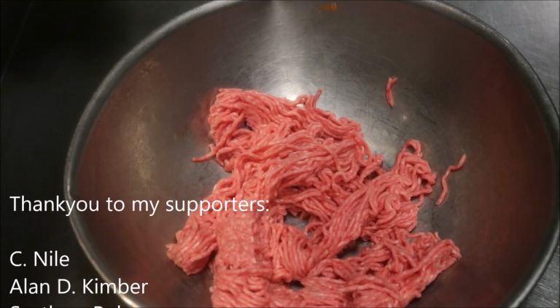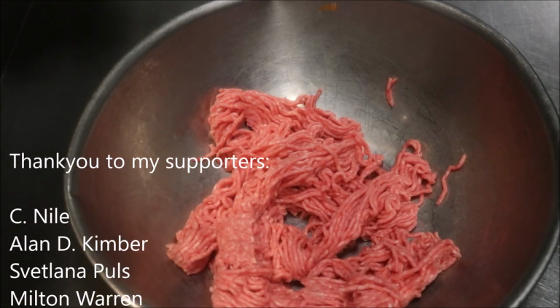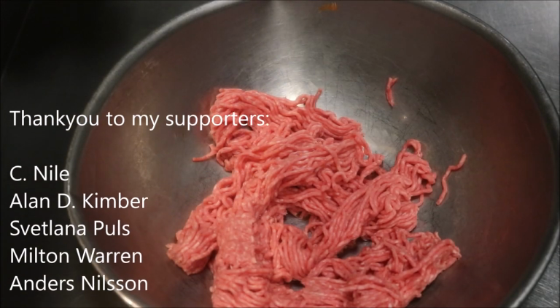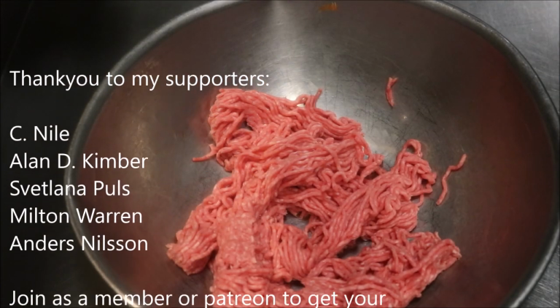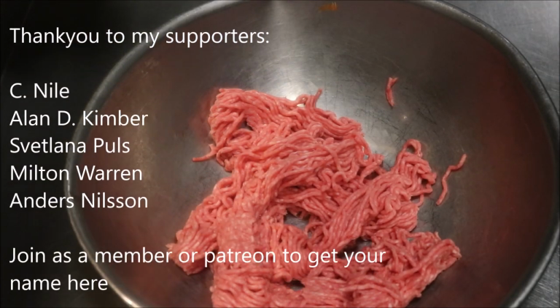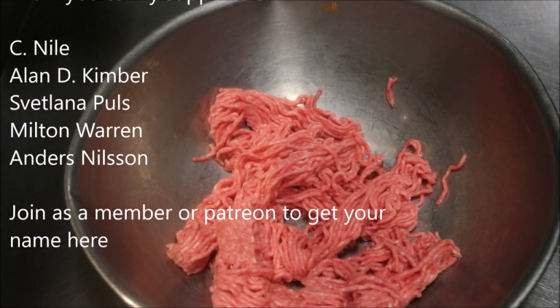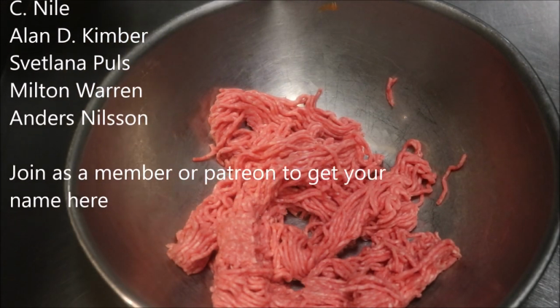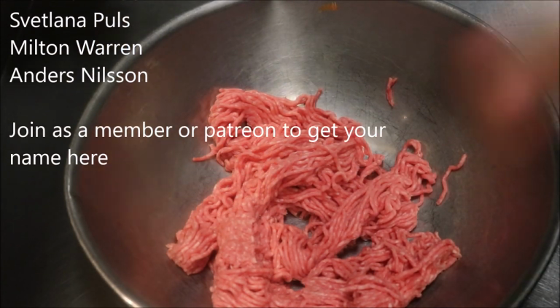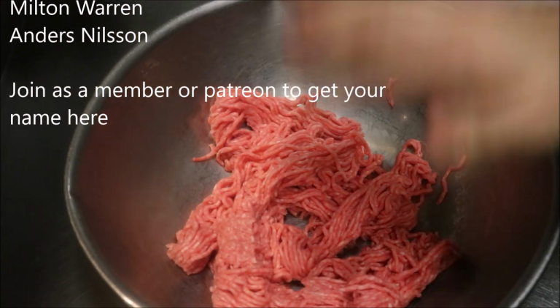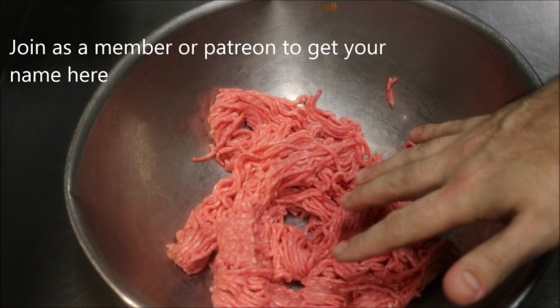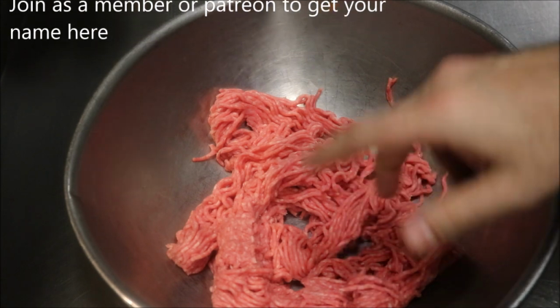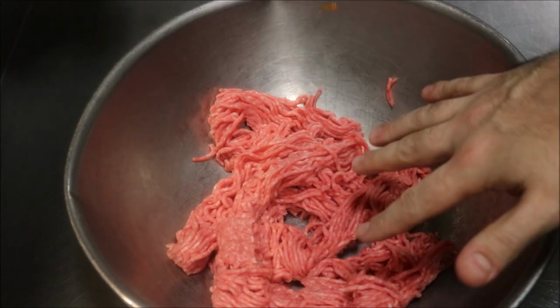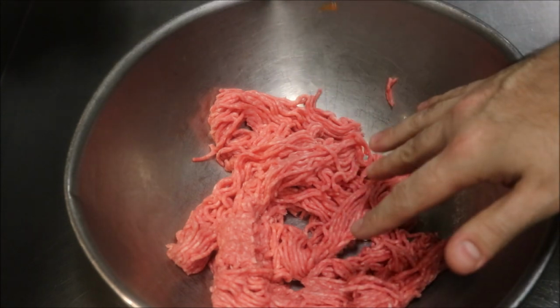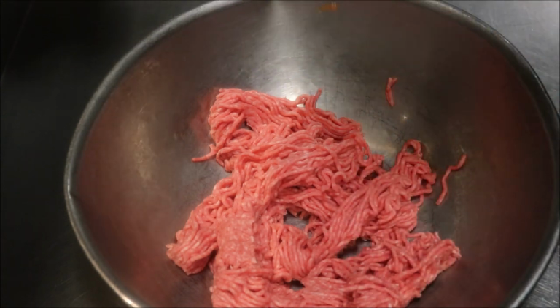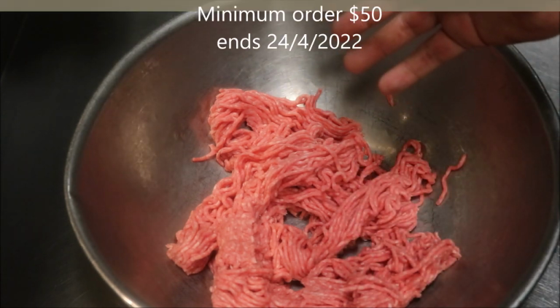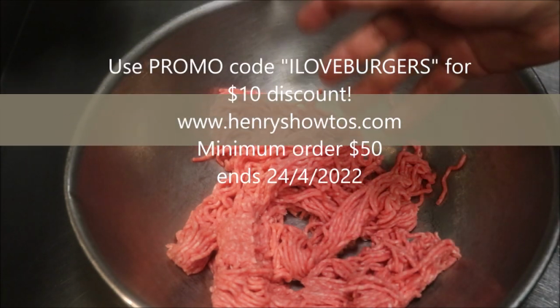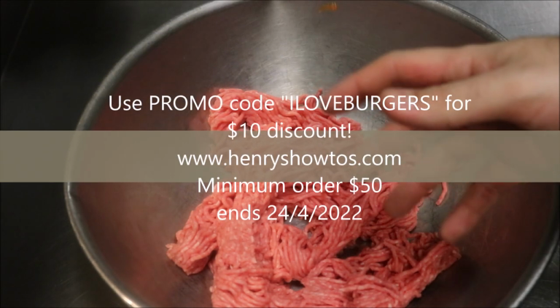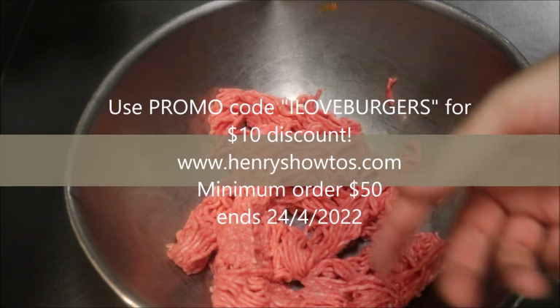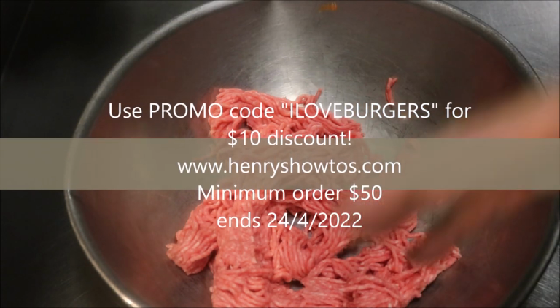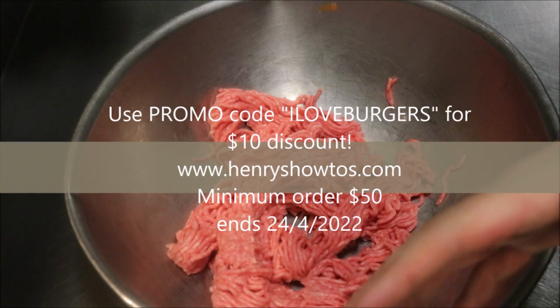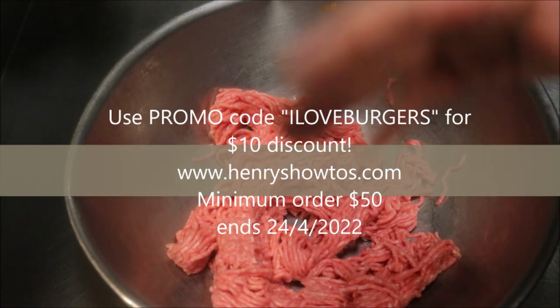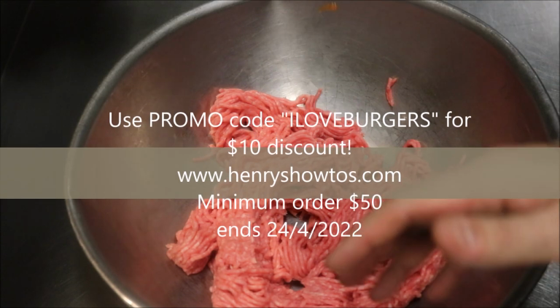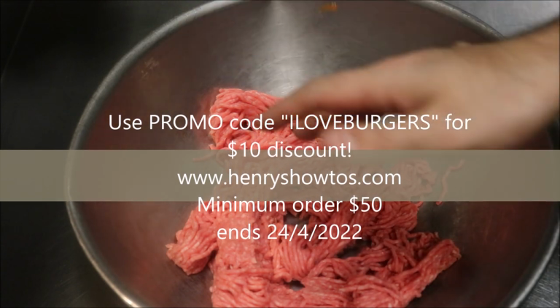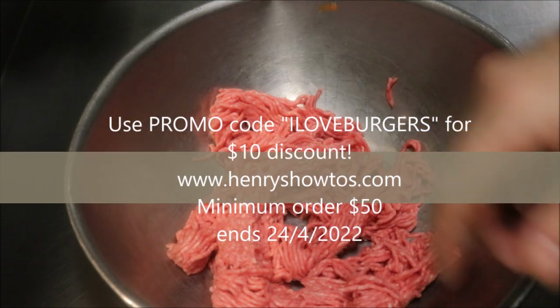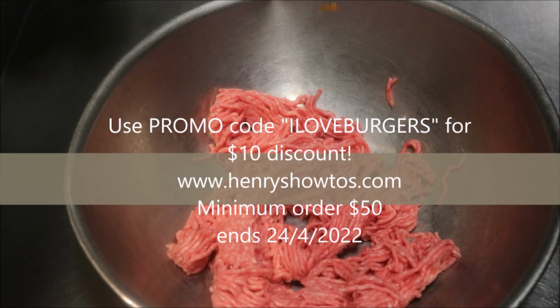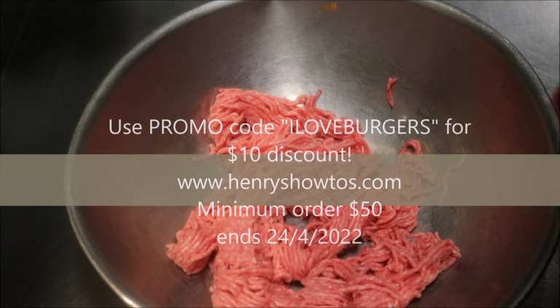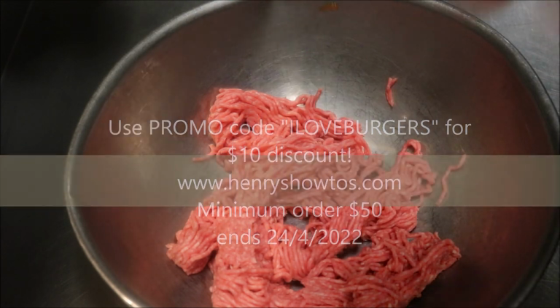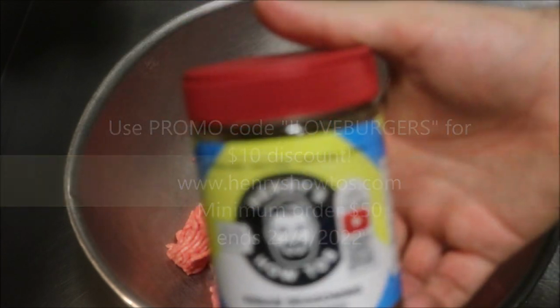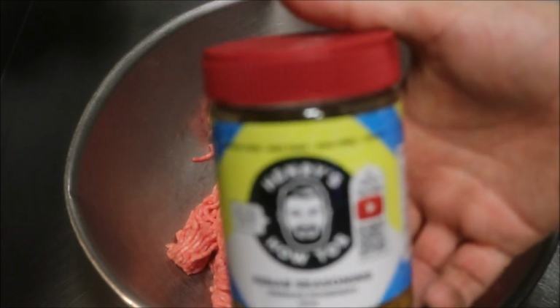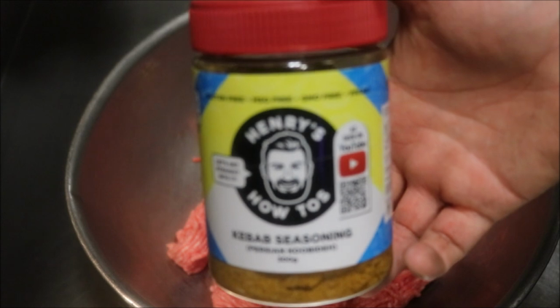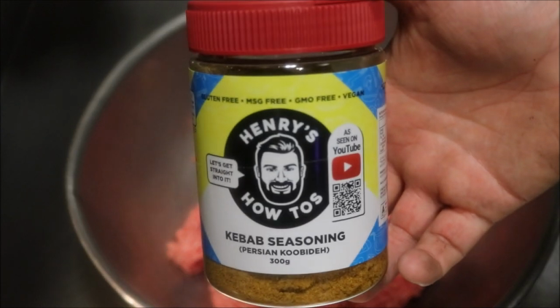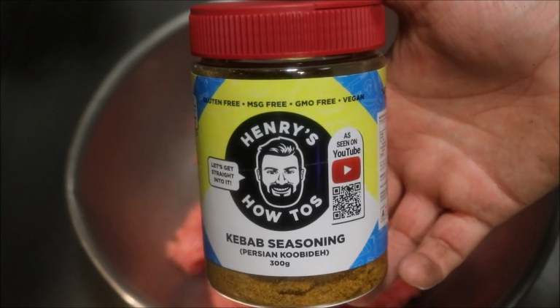Alright guys, so to make our actual burger patties there are only two ingredients we'll need. I've got 500 grams of lamb mince here. You can also do this with beef mince if you like, or you can do 50-50 half lamb half beef. The other ingredient we'll need is my Kubideh Kebab seasoning.